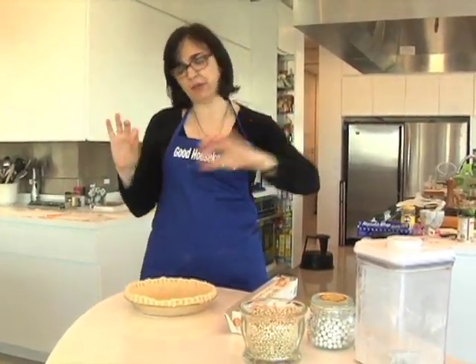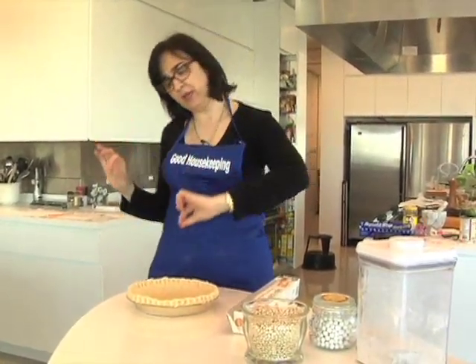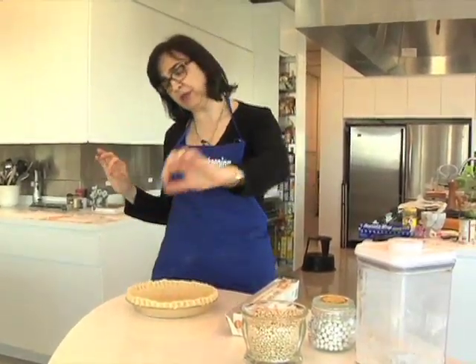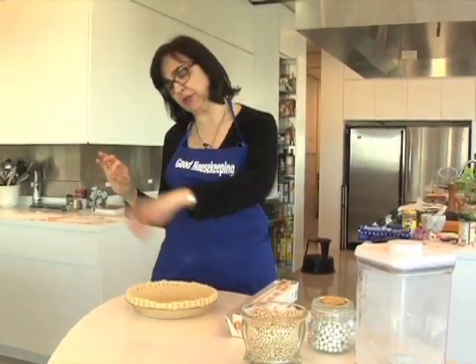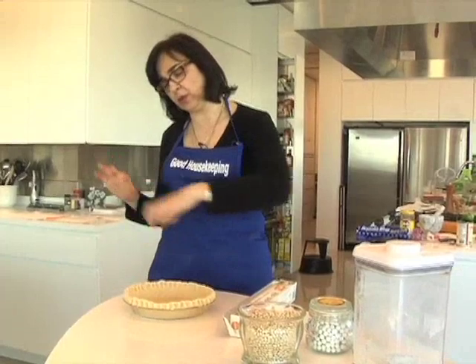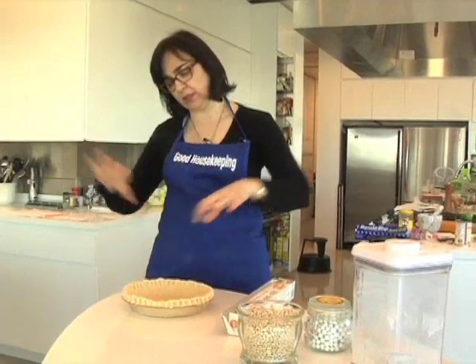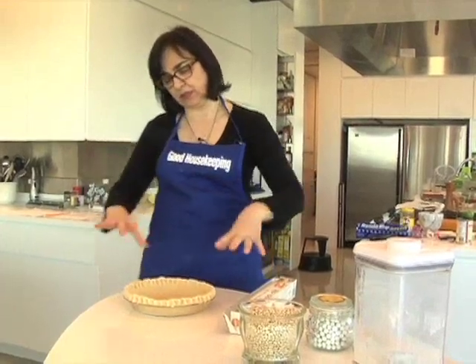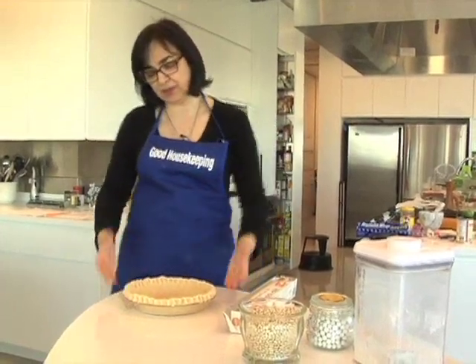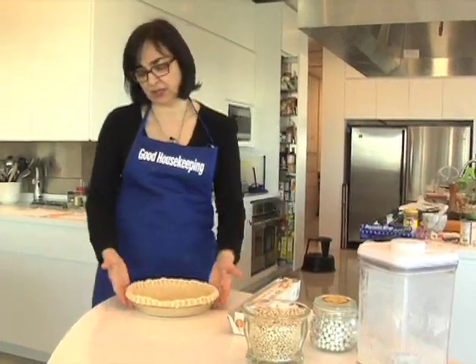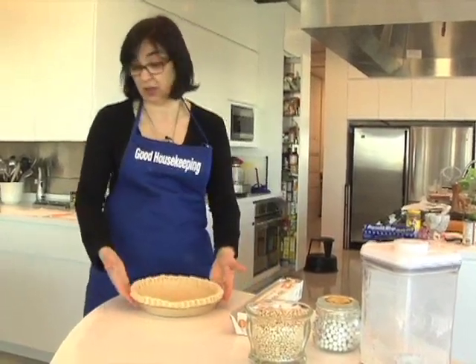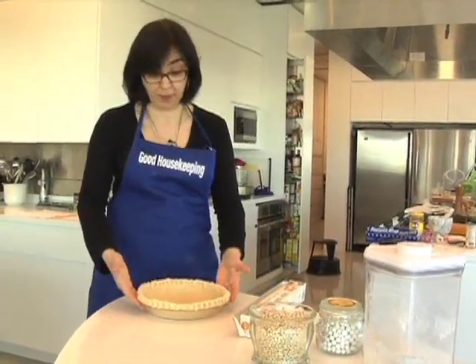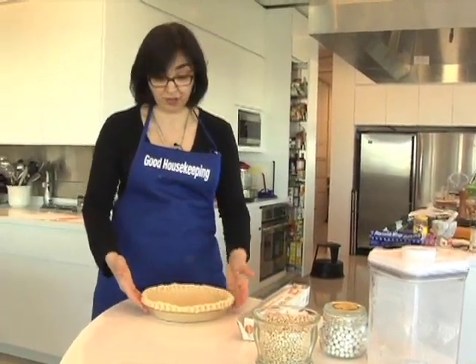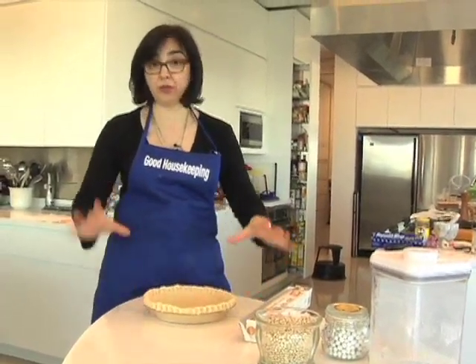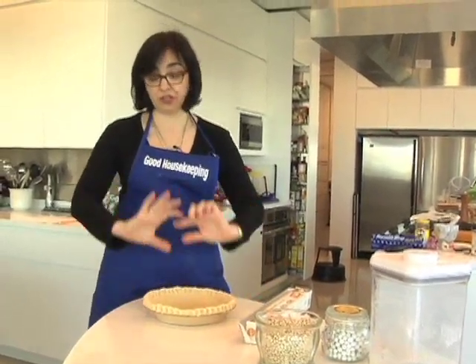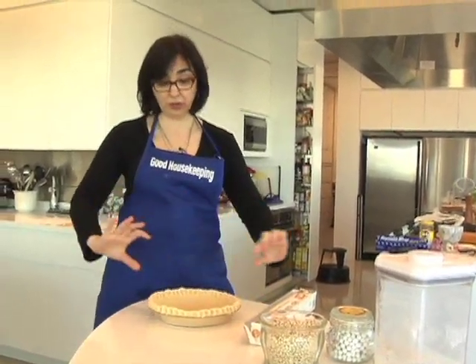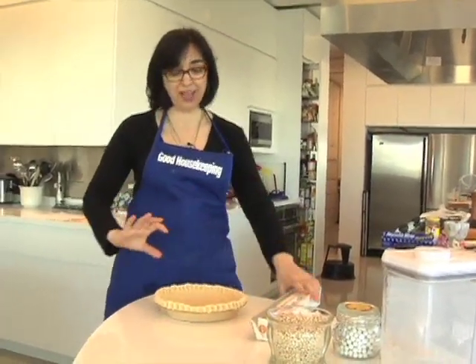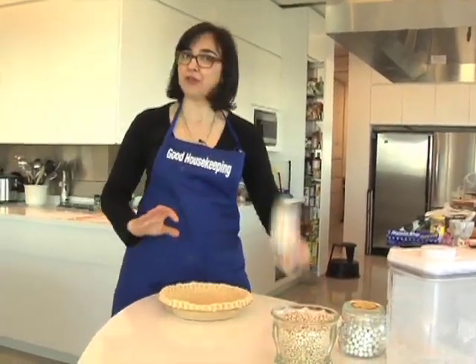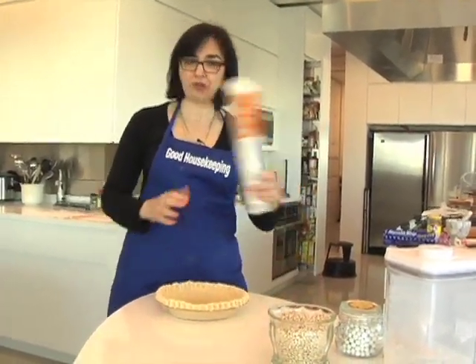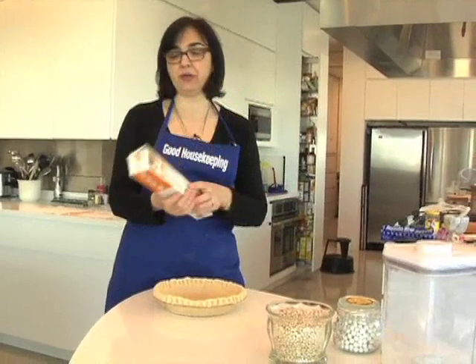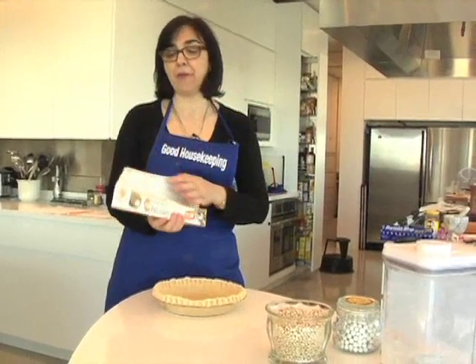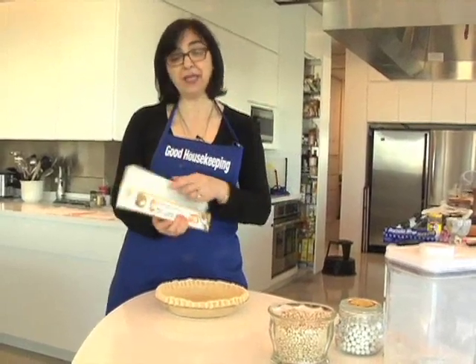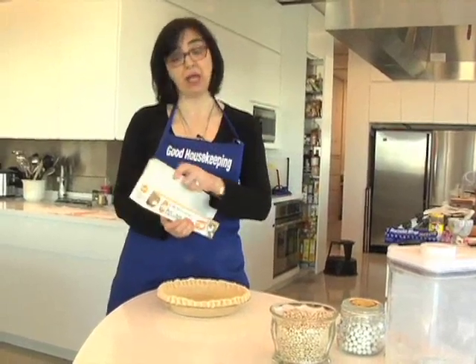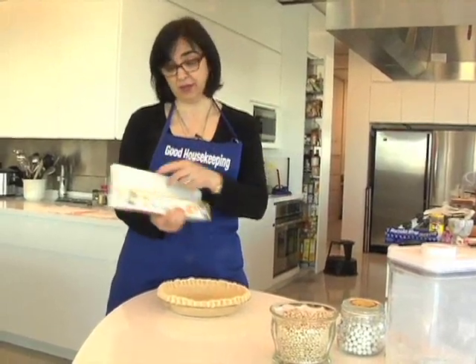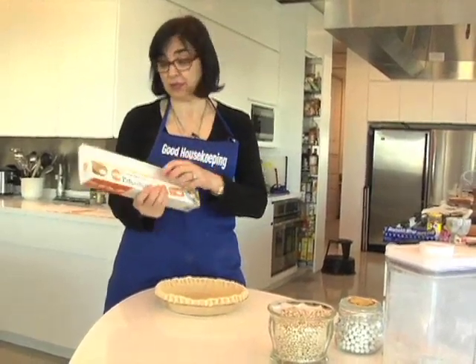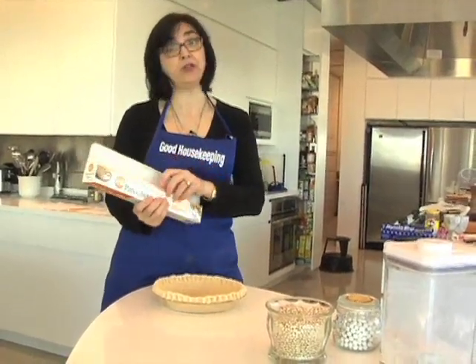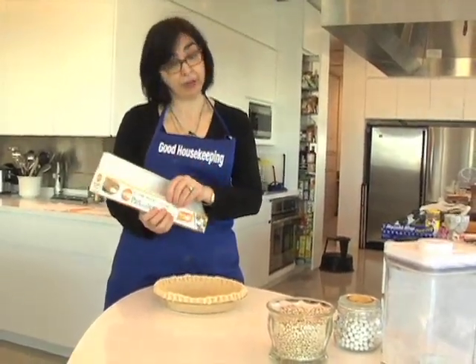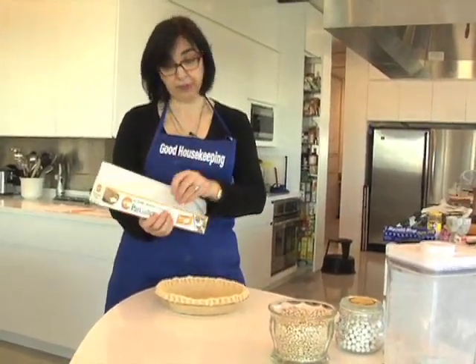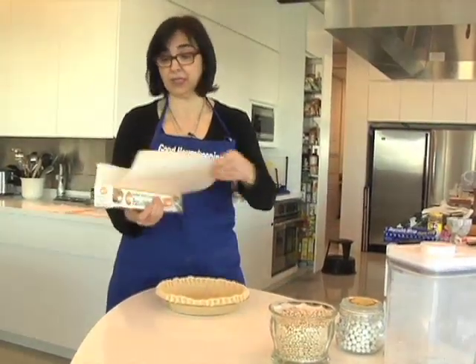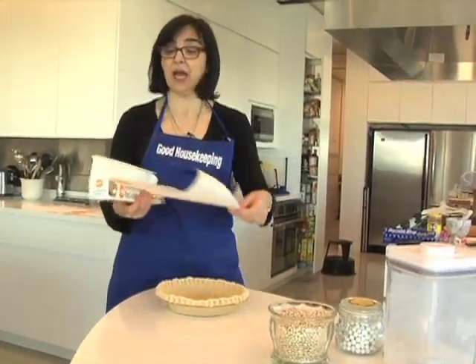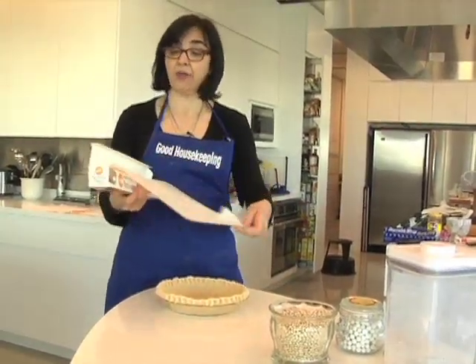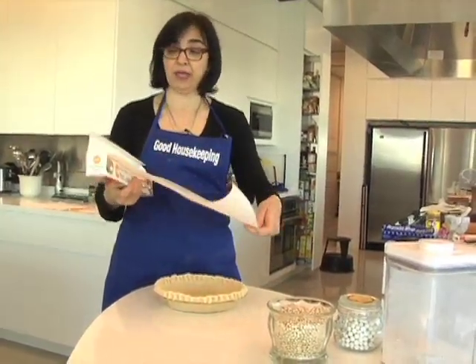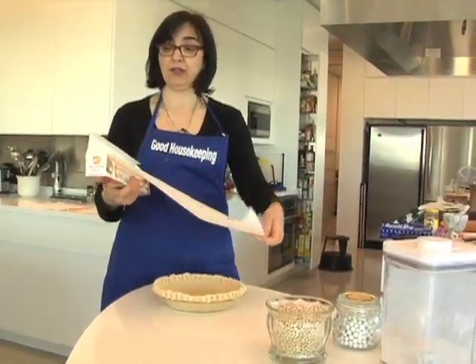You can keep the asparagus spears whole and leave them on top. This is actually a pie shell, but you can do this in a shallower tart. The trick I want to show you is baking blind — it doesn't mean that you're going to be blindfolded; it means how the baking is going to go.